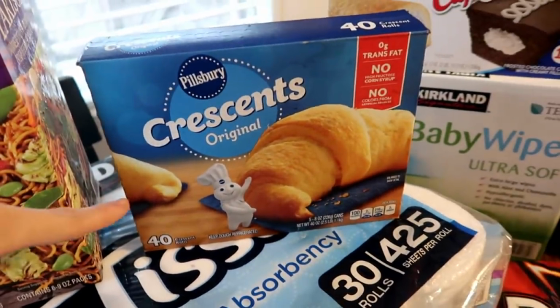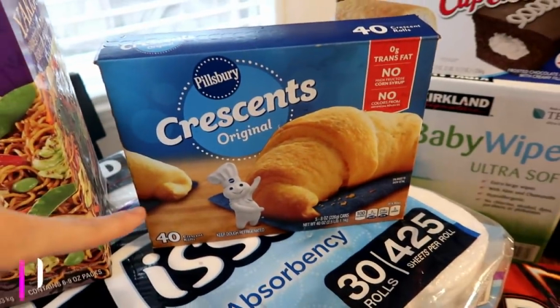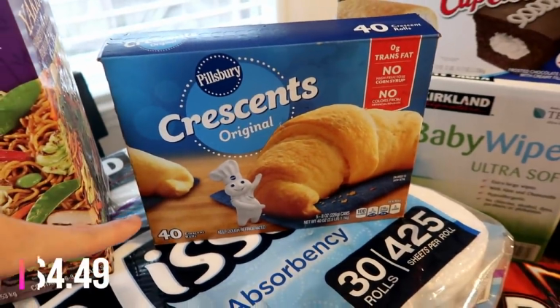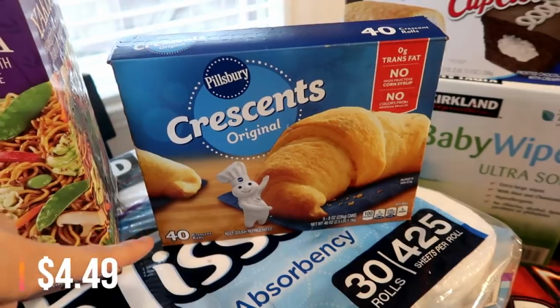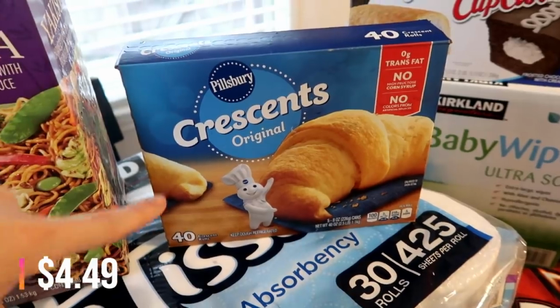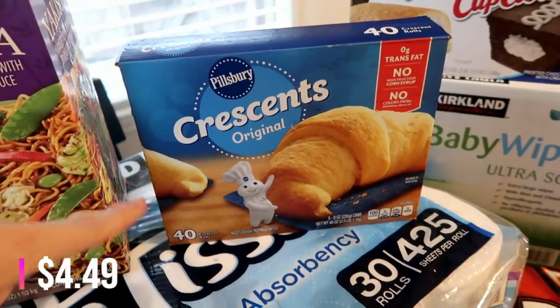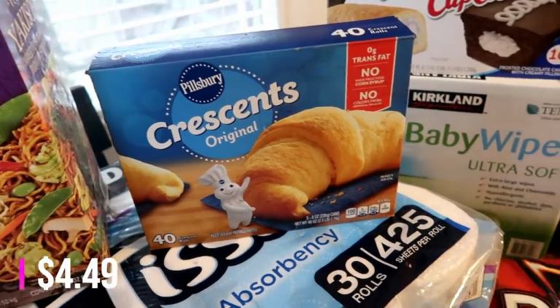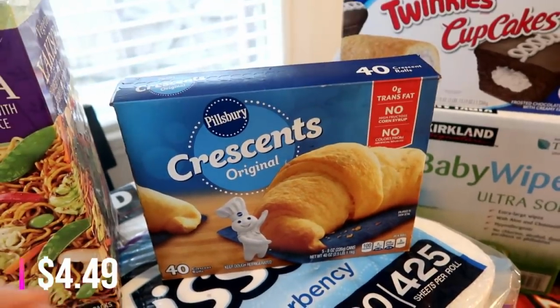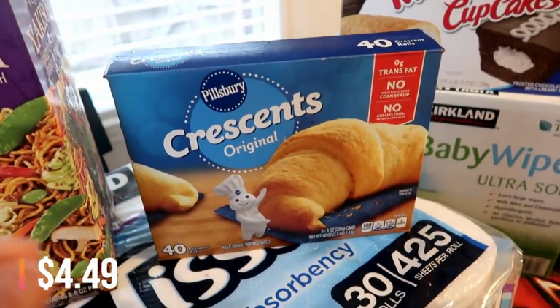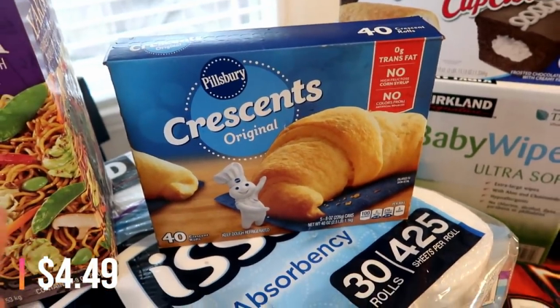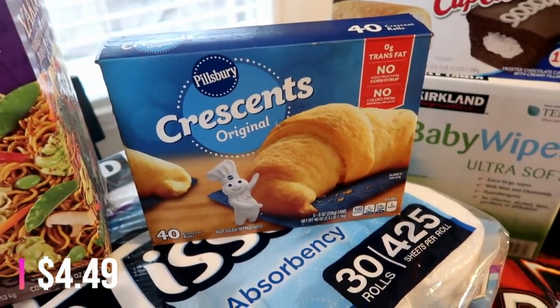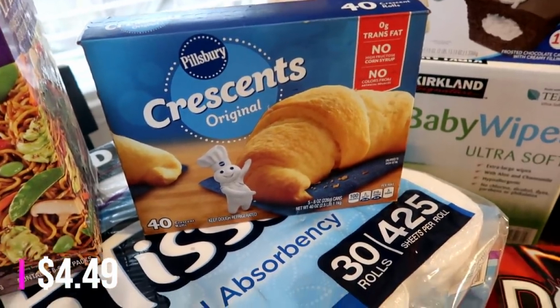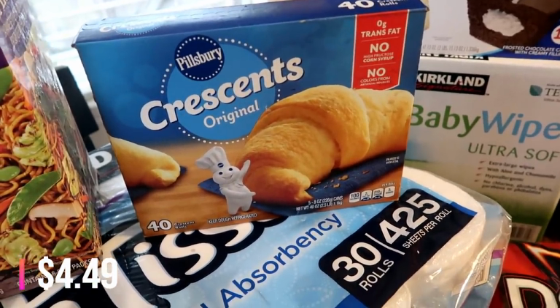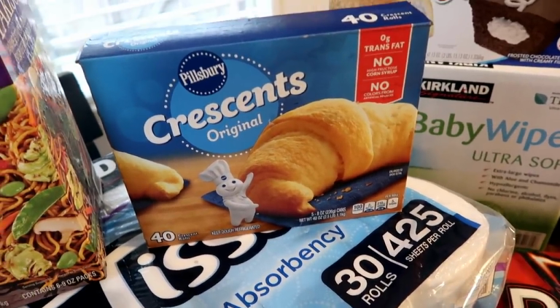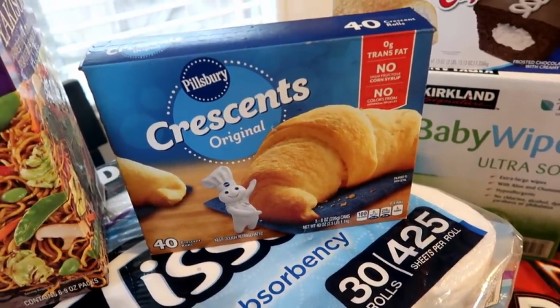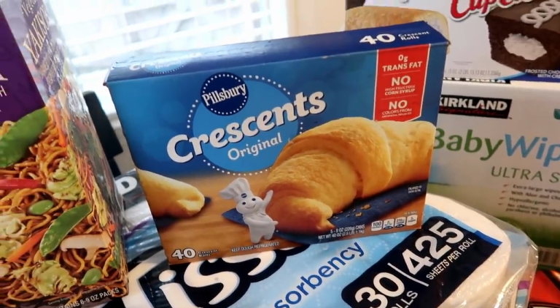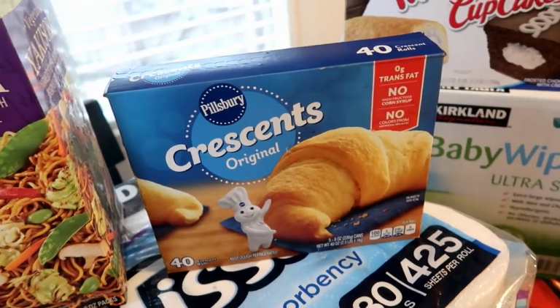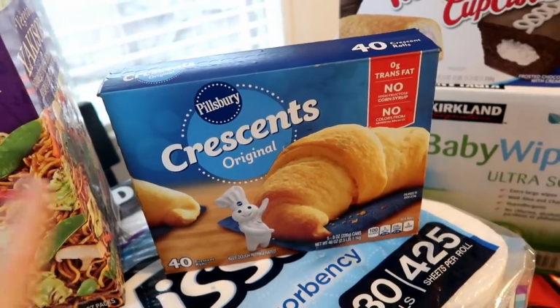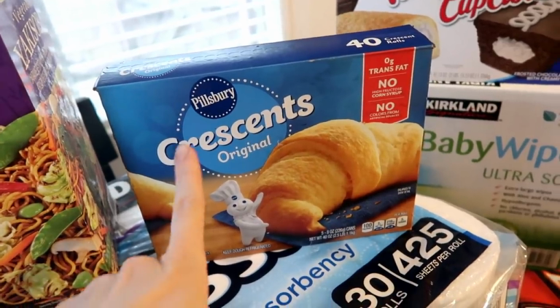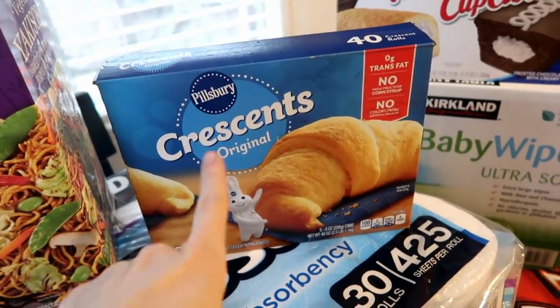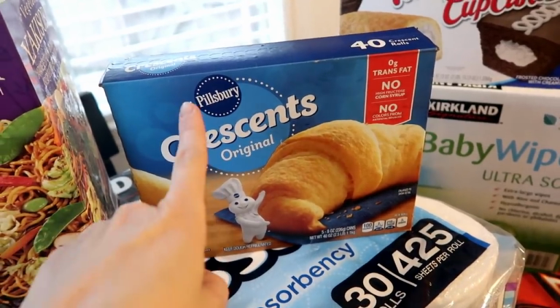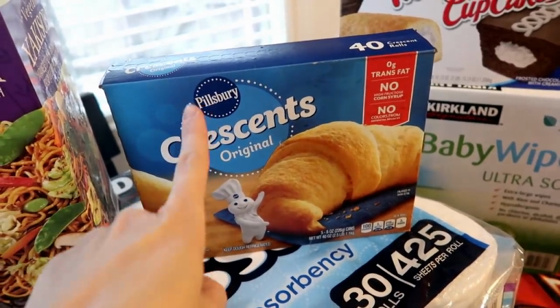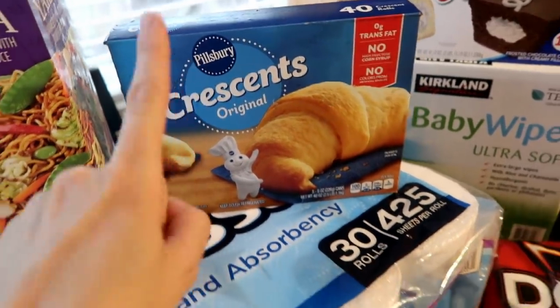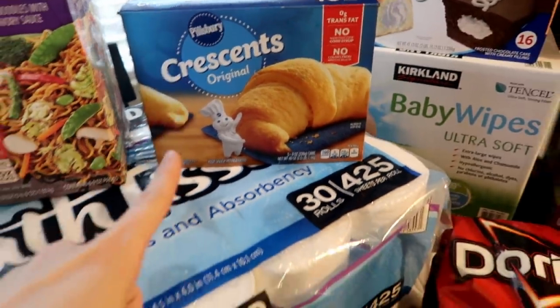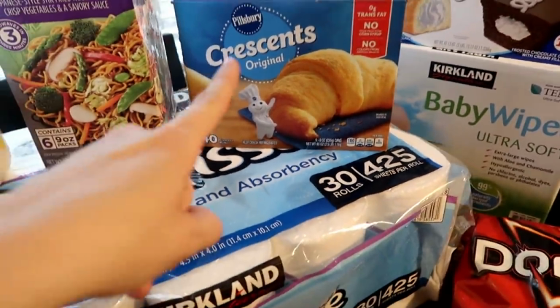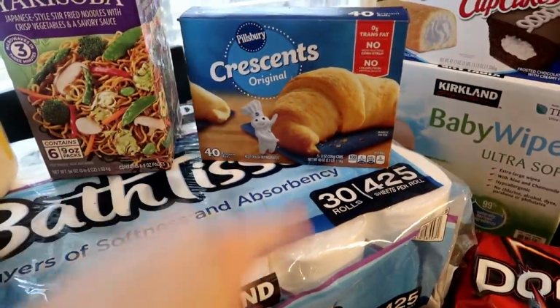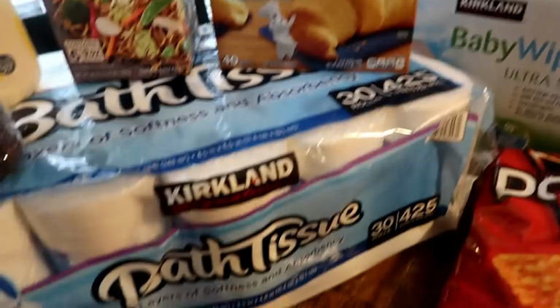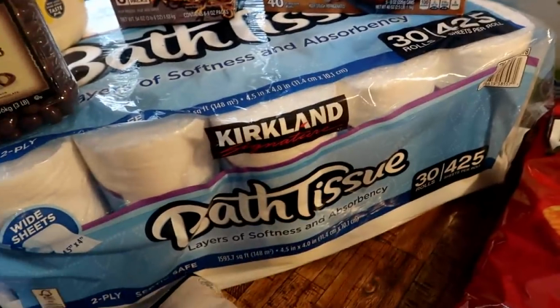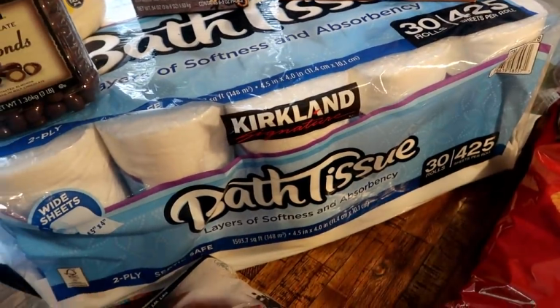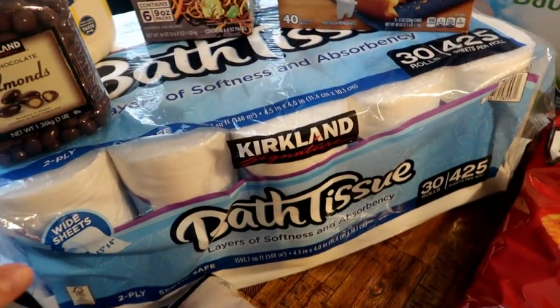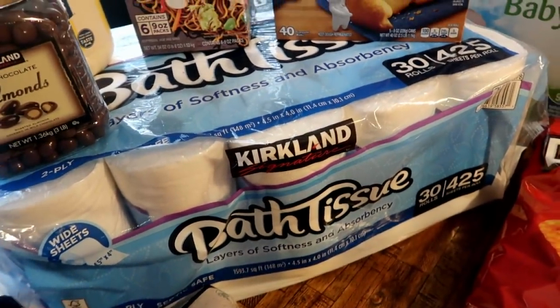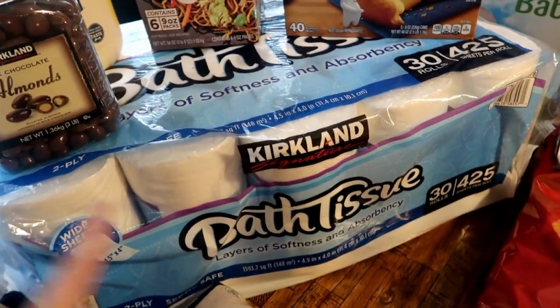The crescent rolls are on sale this month — really inexpensive. I'm pretty sure they're cheaper, if not the same price as a great value brand. So just with it being Pillsbury and knowing it's good quality, I went ahead and picked up a box of those.